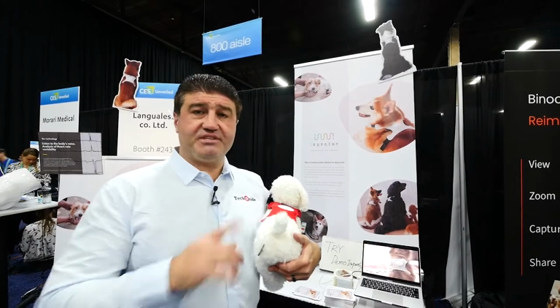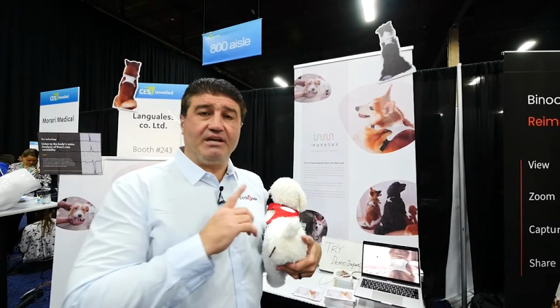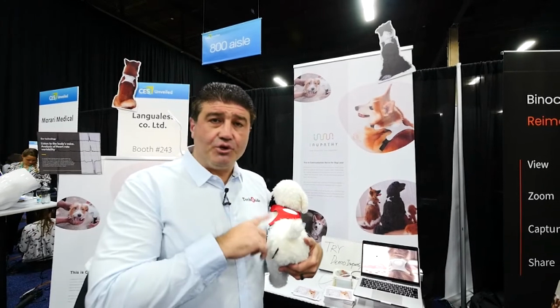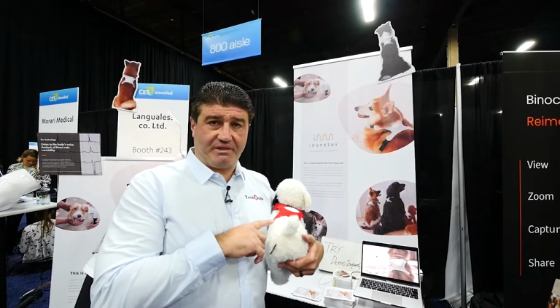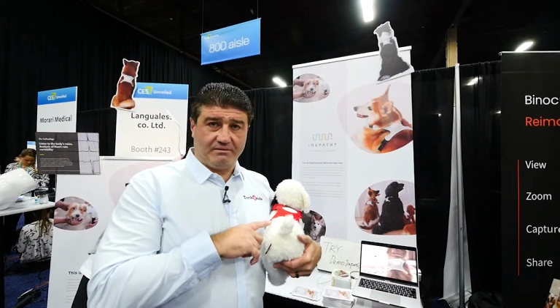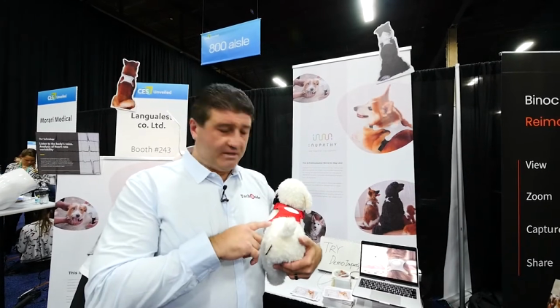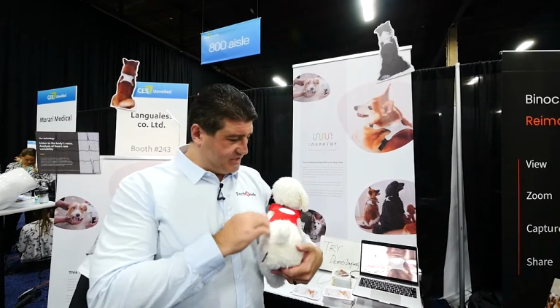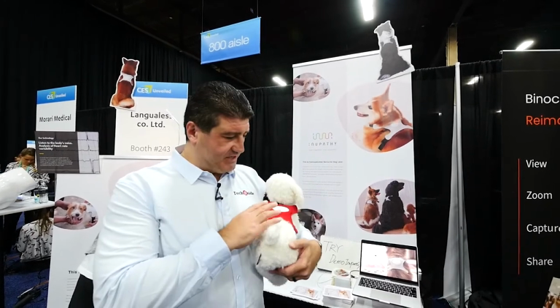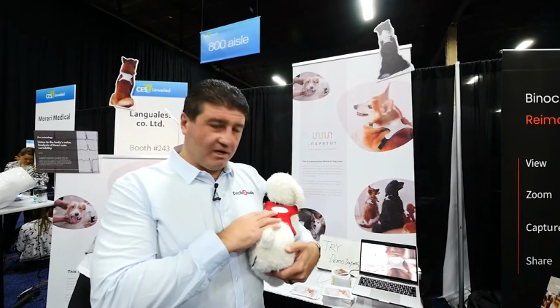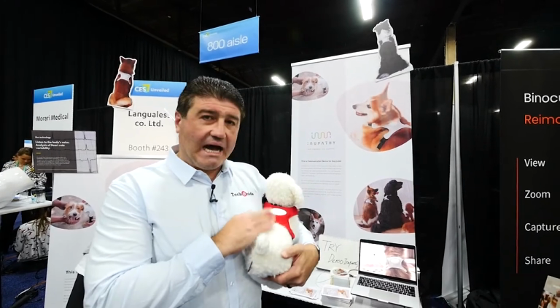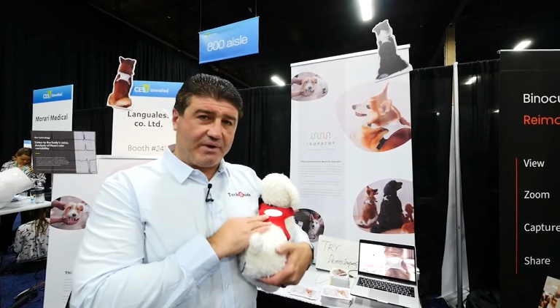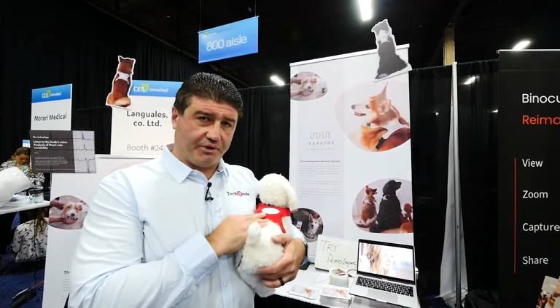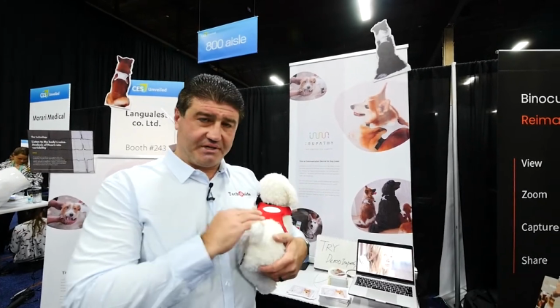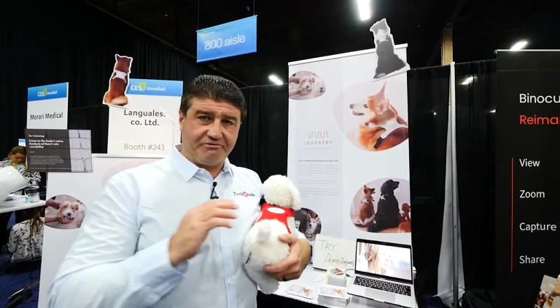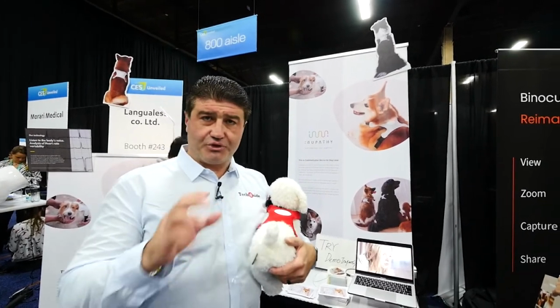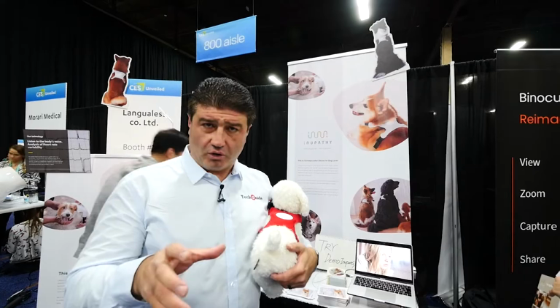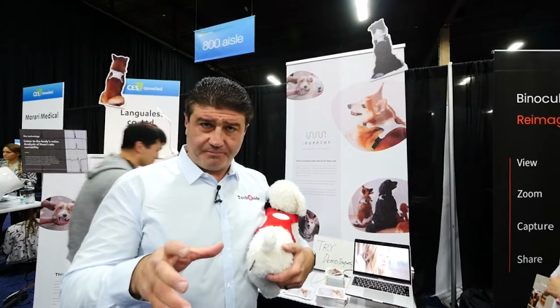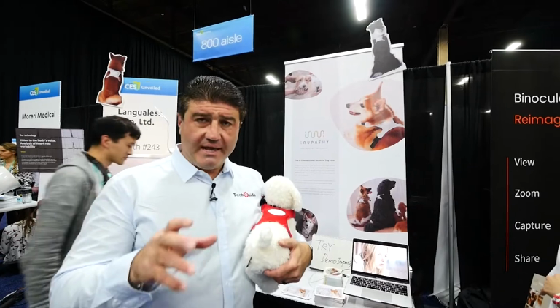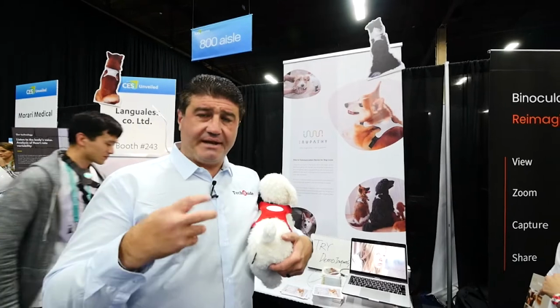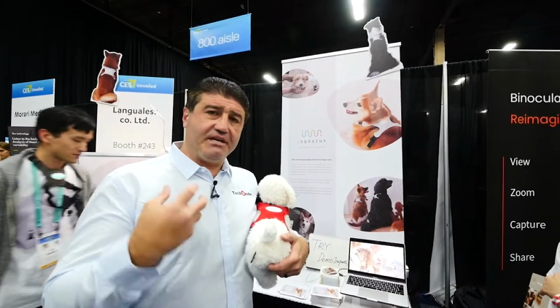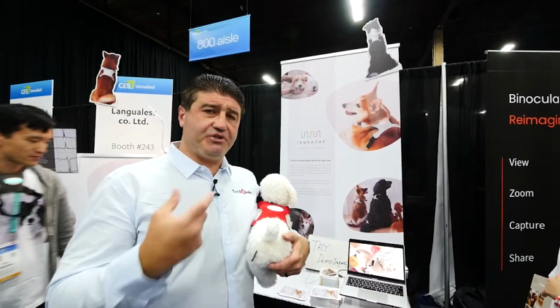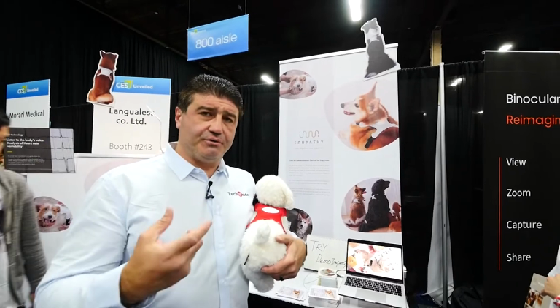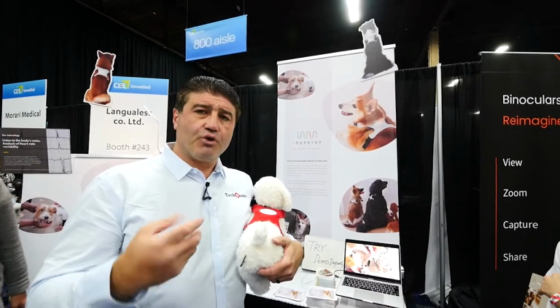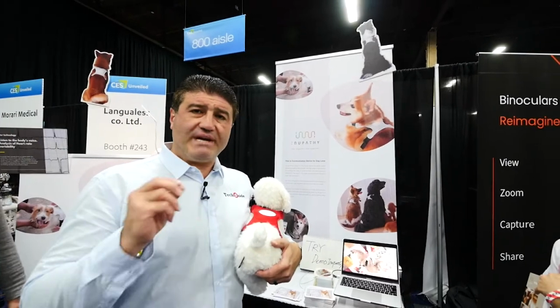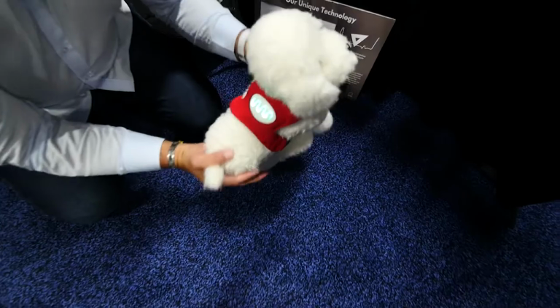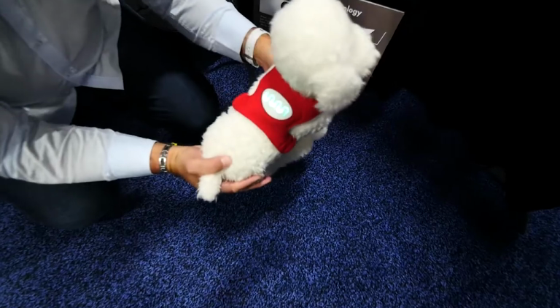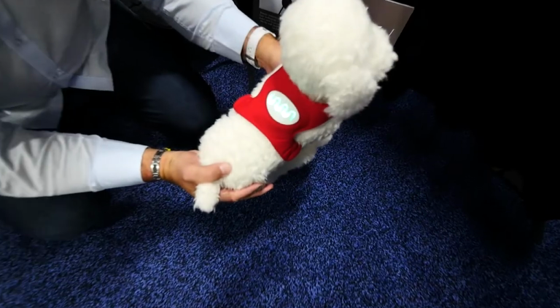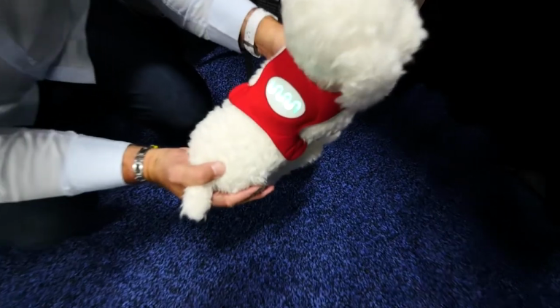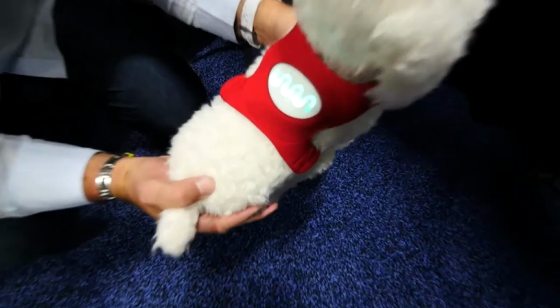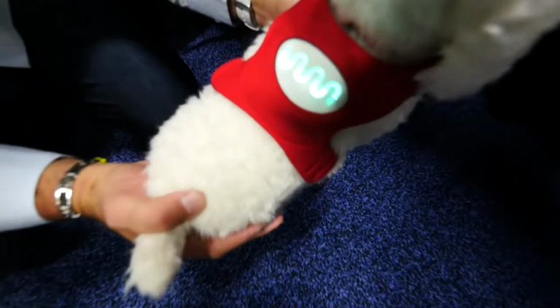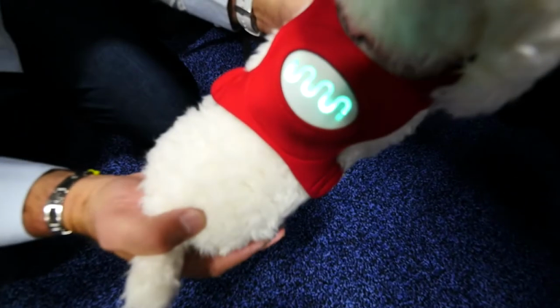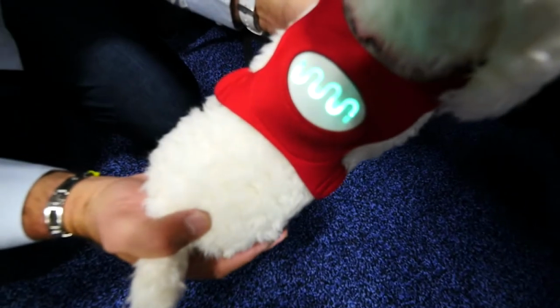This is Inupathy. It's like a heart rate monitor for your dog, and it gives you readings based on the dog's heart rate.